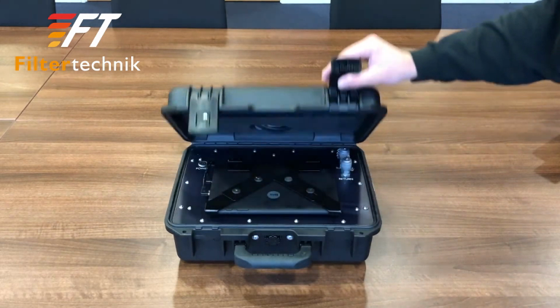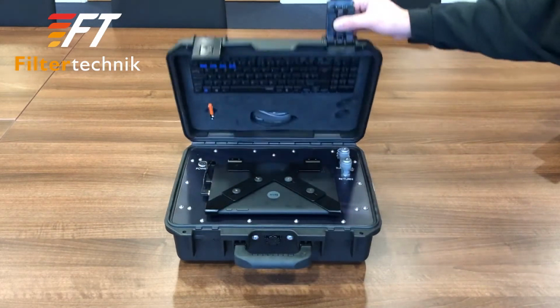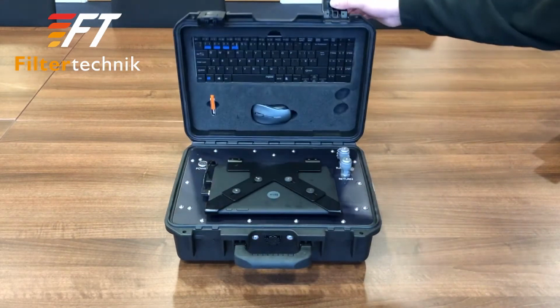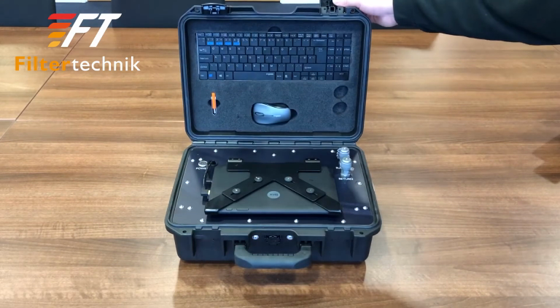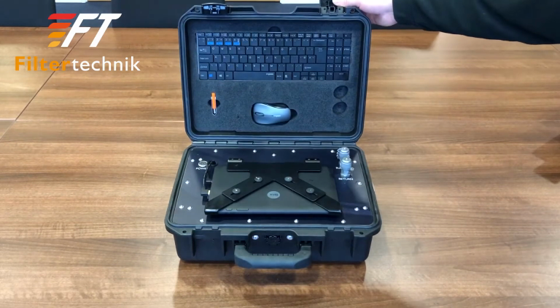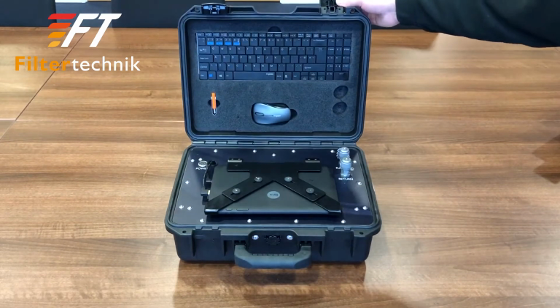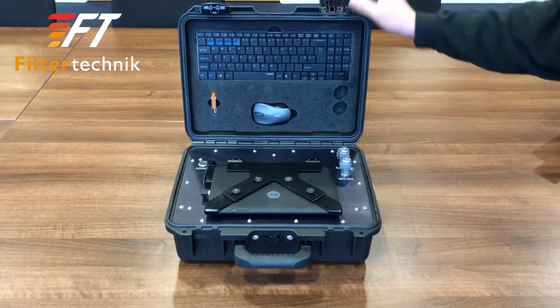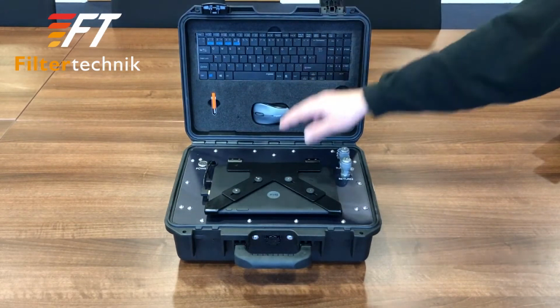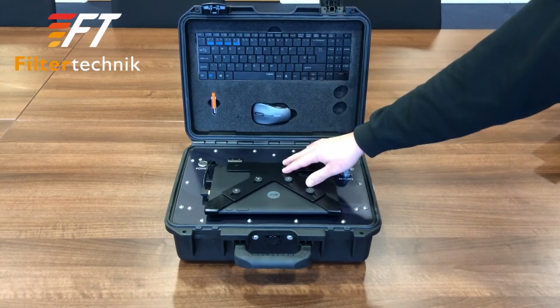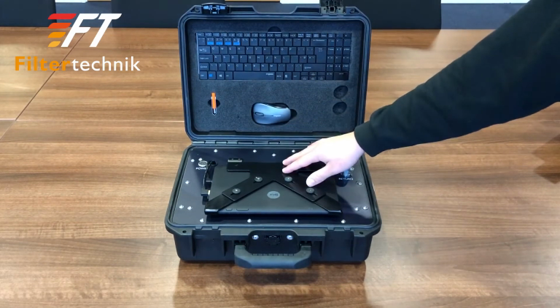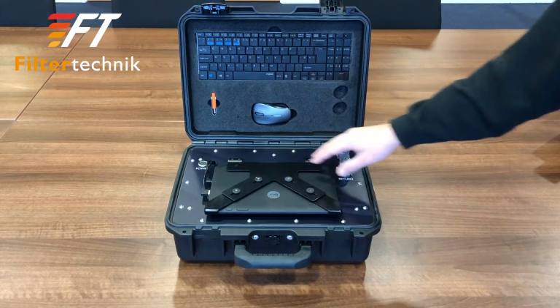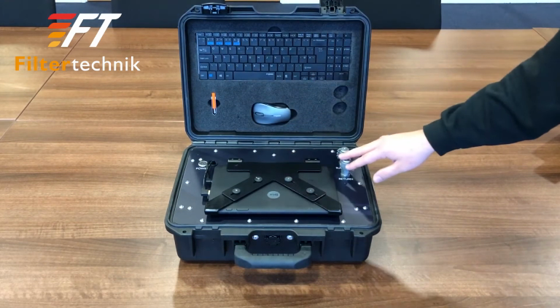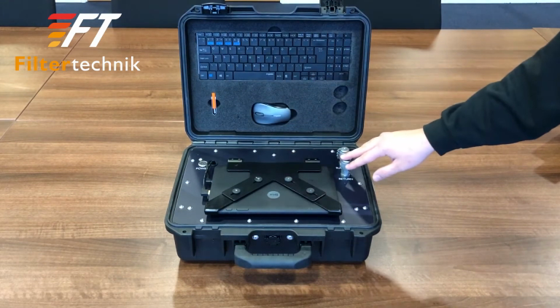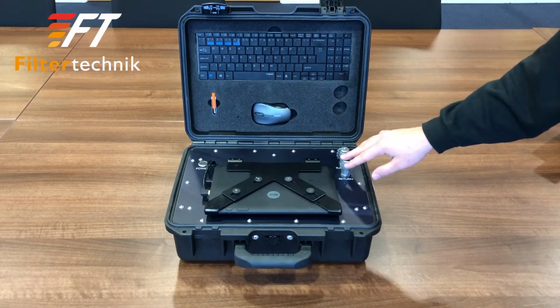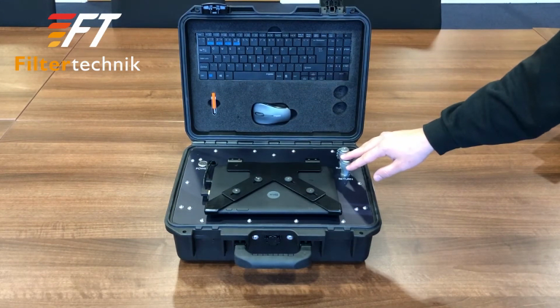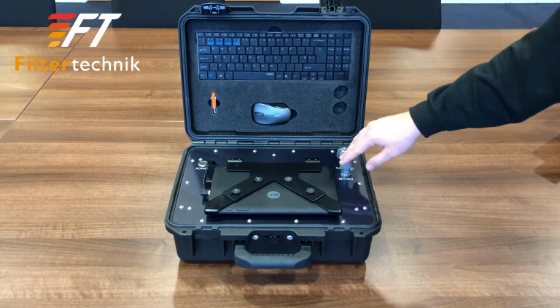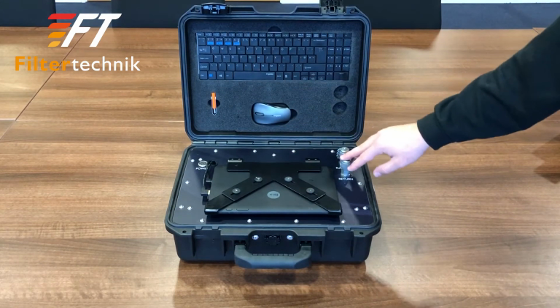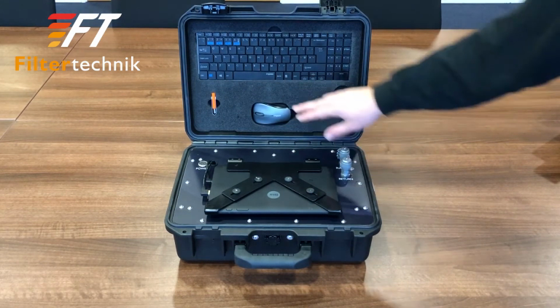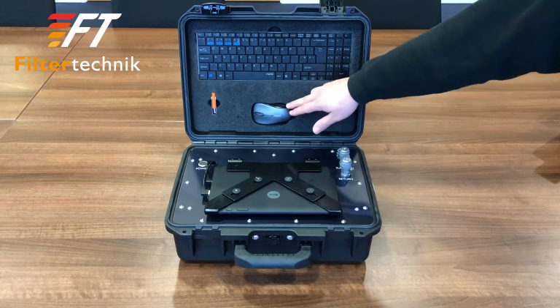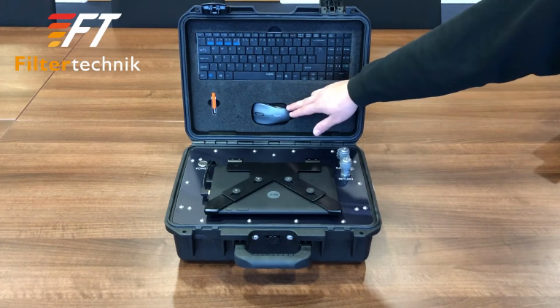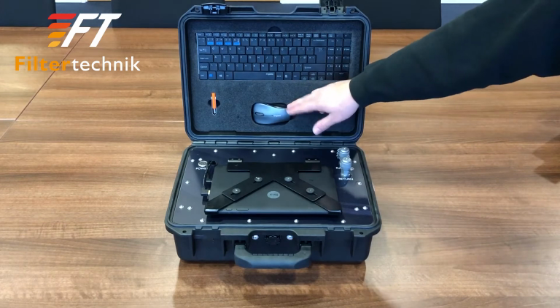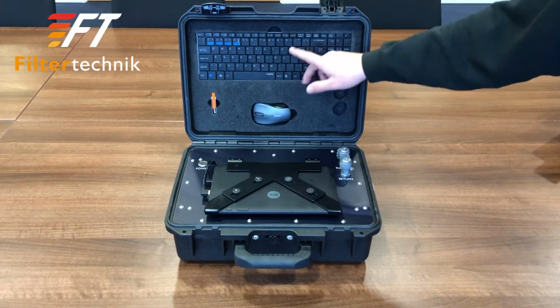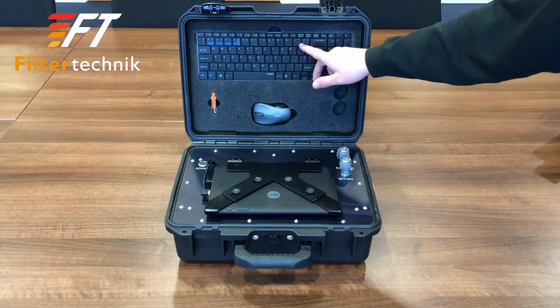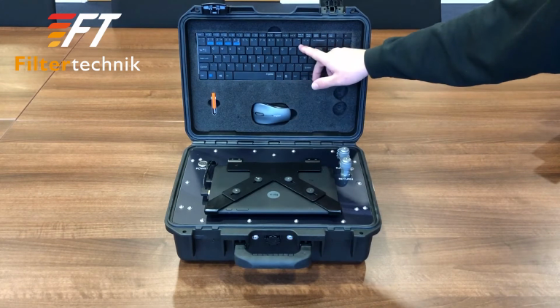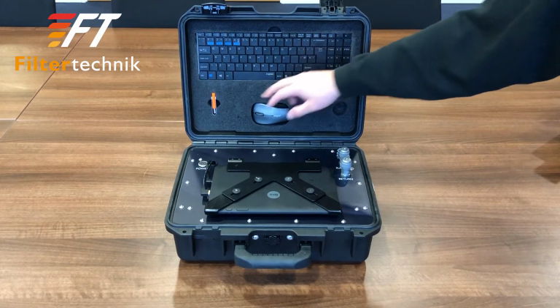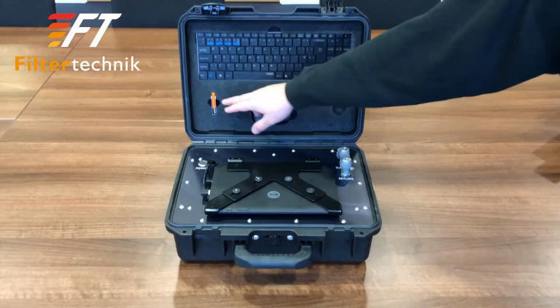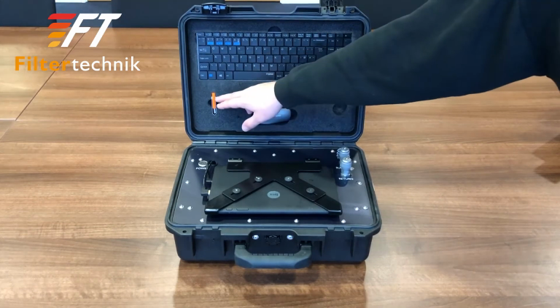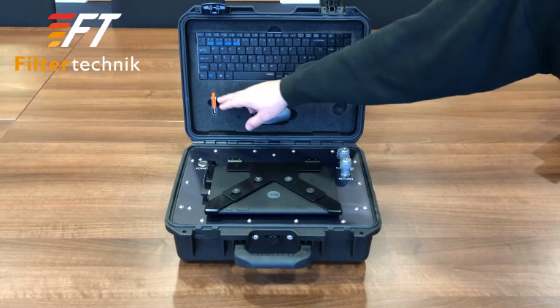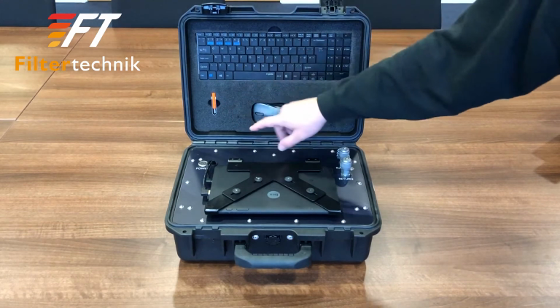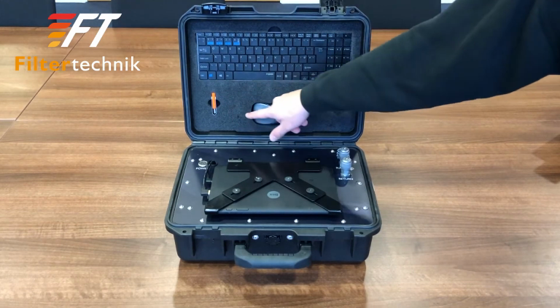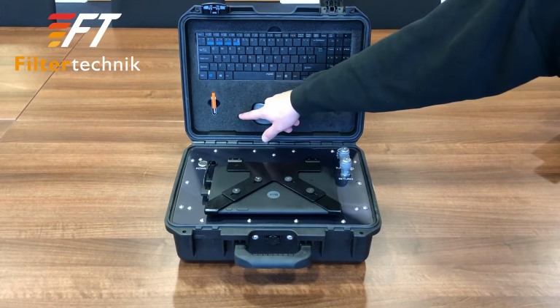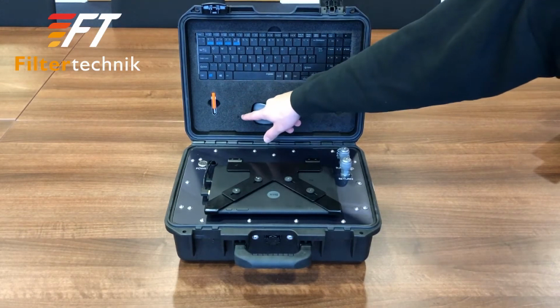Inside we have the tablet, the sample points, the mouse, keyboard, USB stick and allen key.